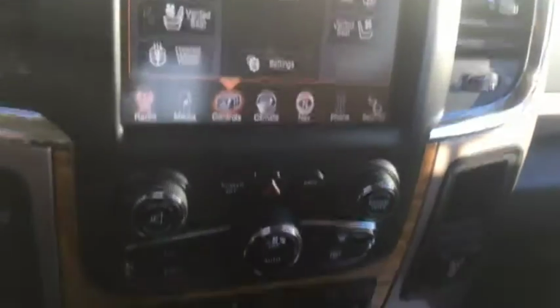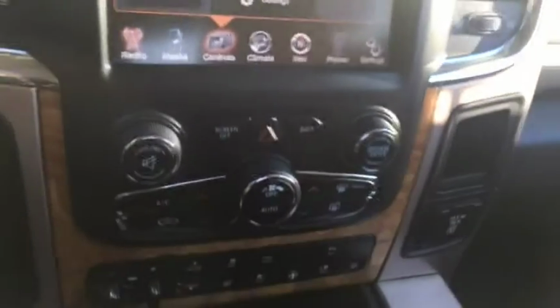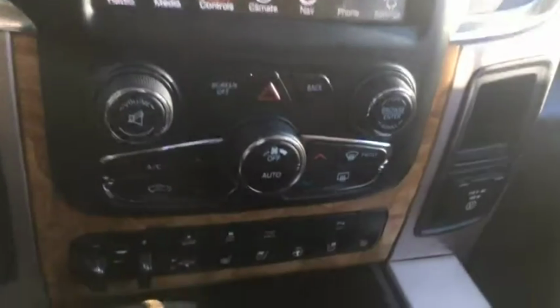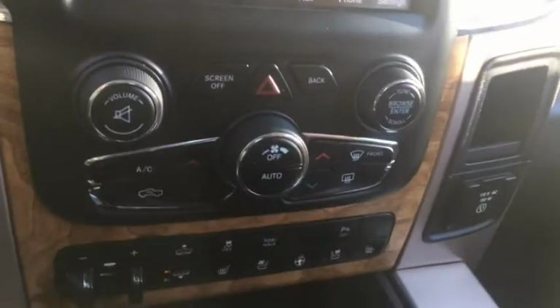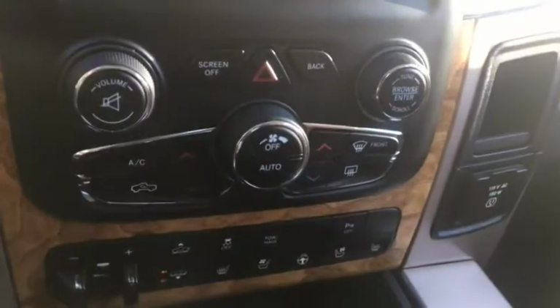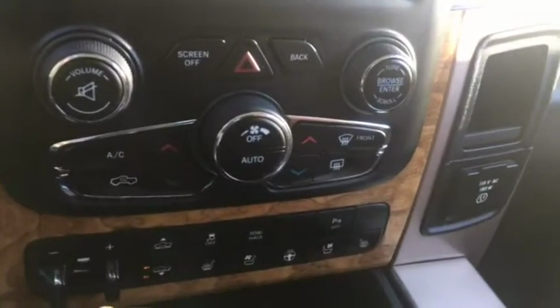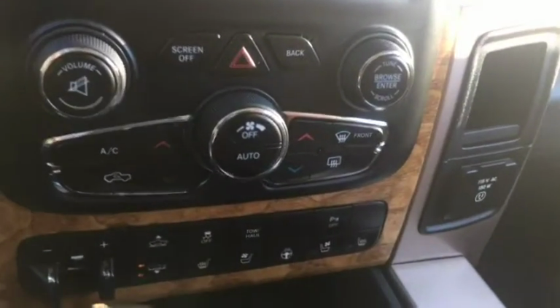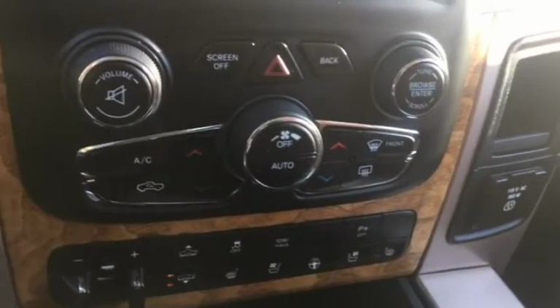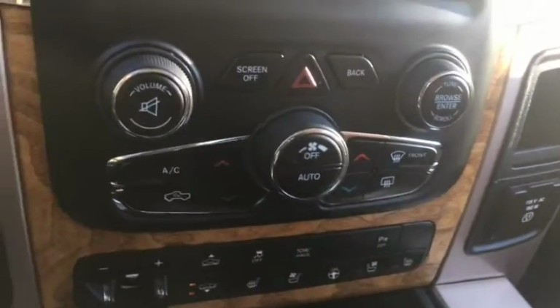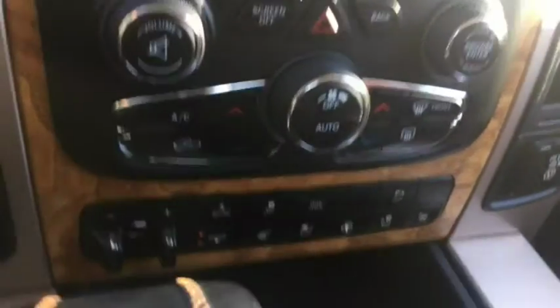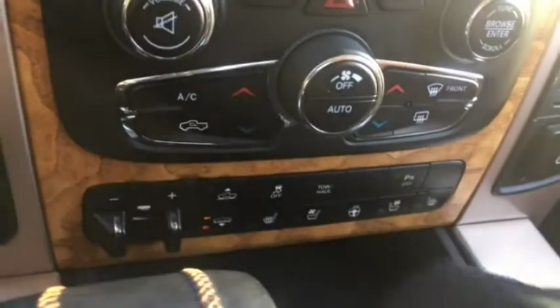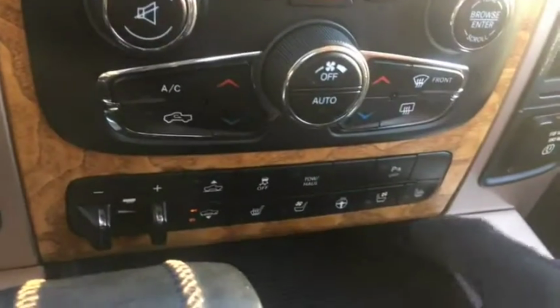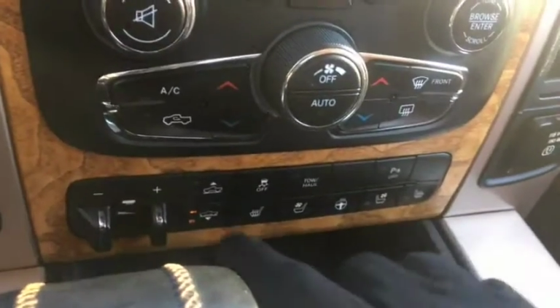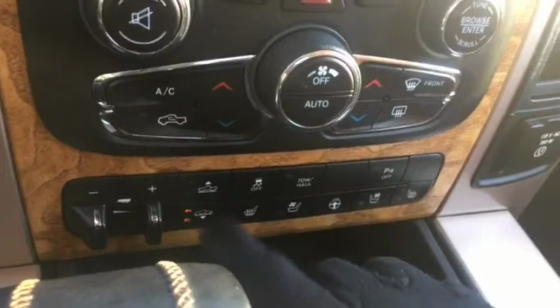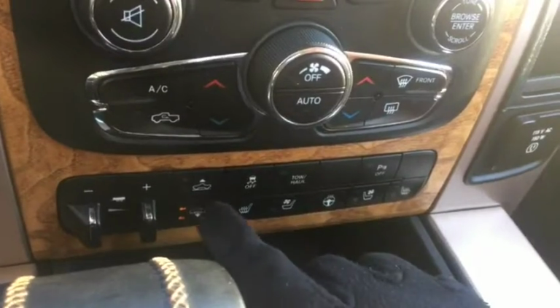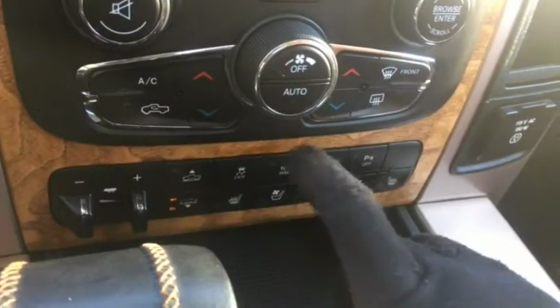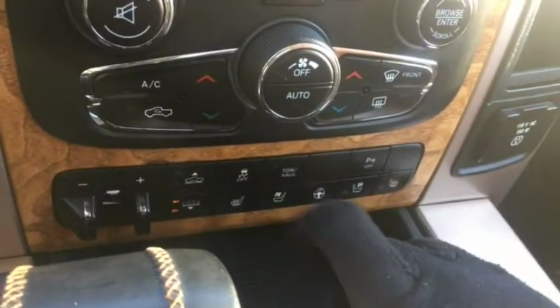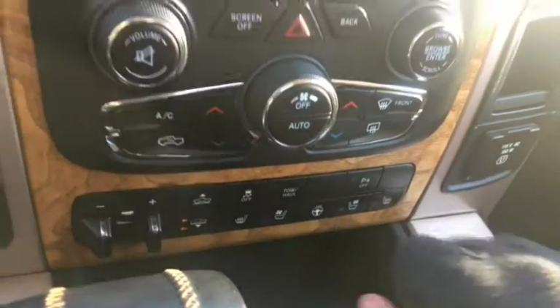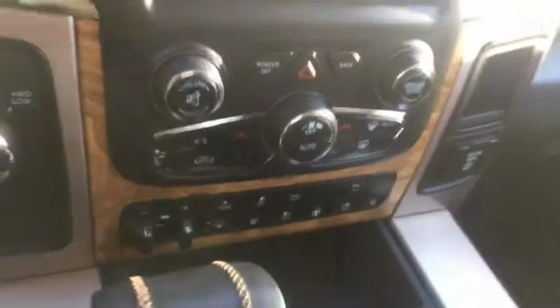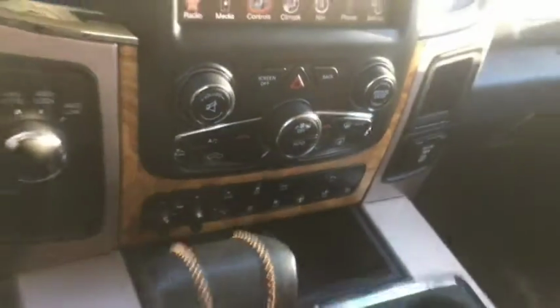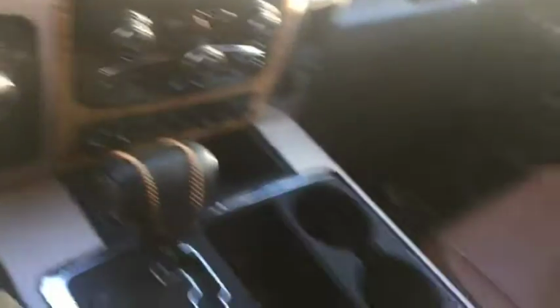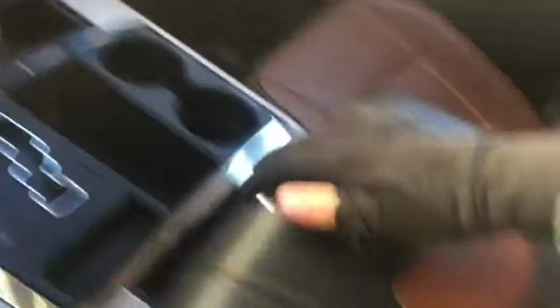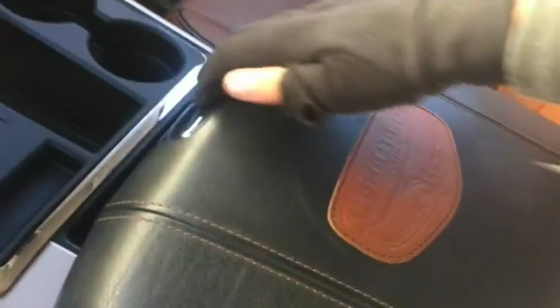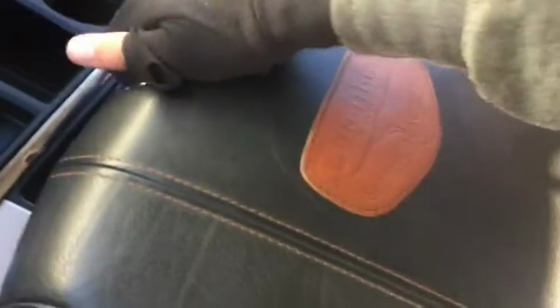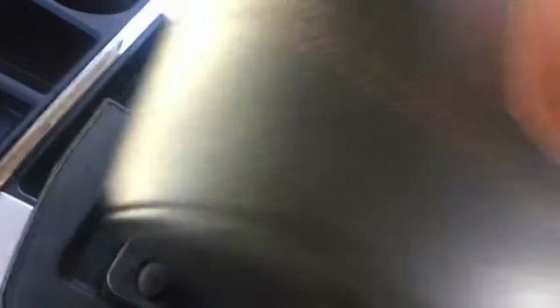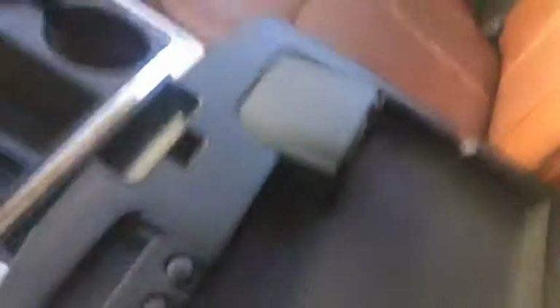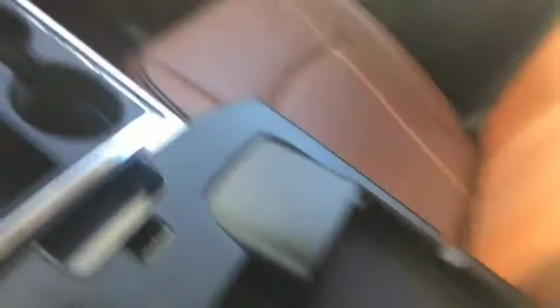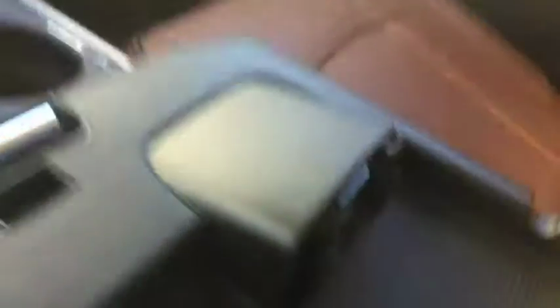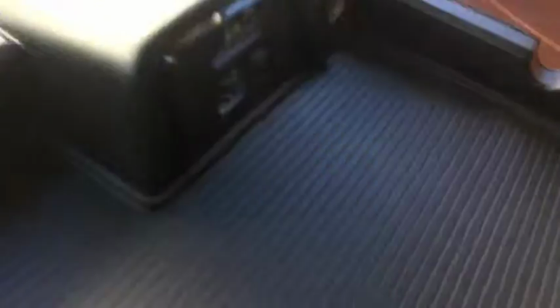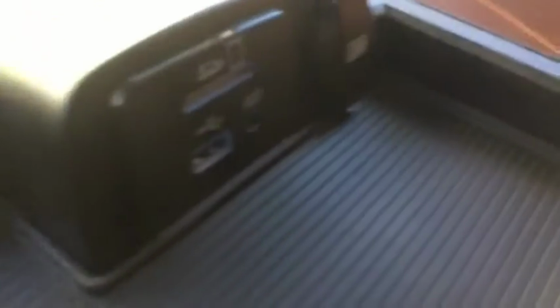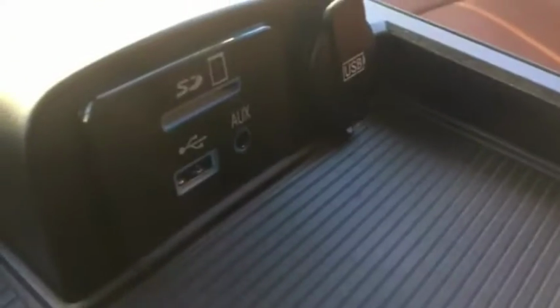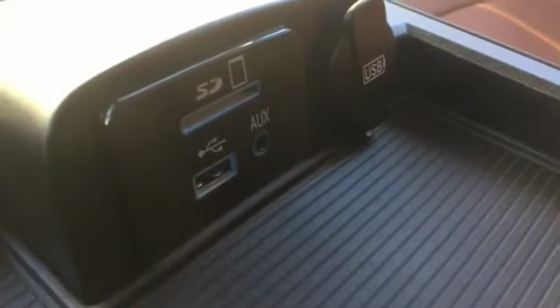Dual climate control which includes AC, defrost, and rear defrost, as well as more controls including your air ride control and a tow/hauling package down here. Inside the center console is where you will find your USB and AUX ports.